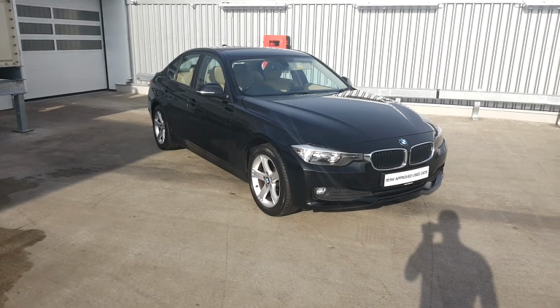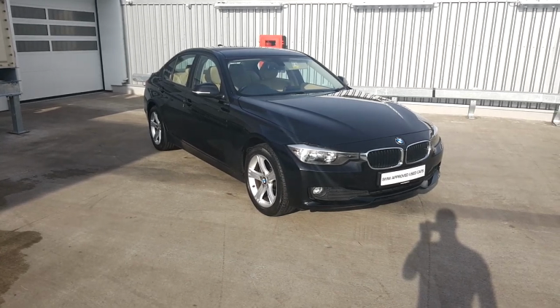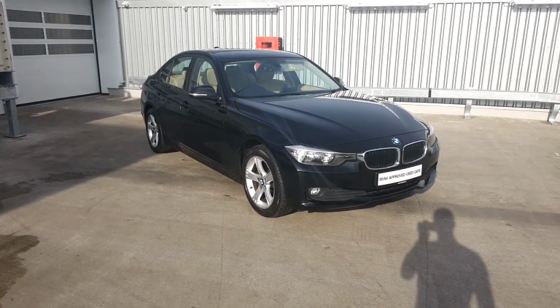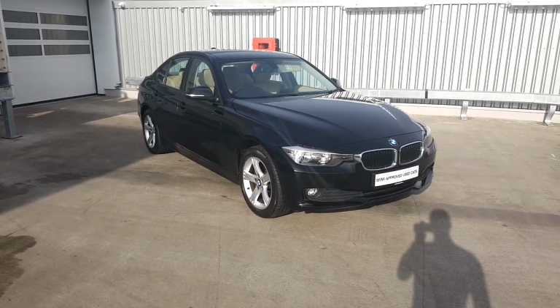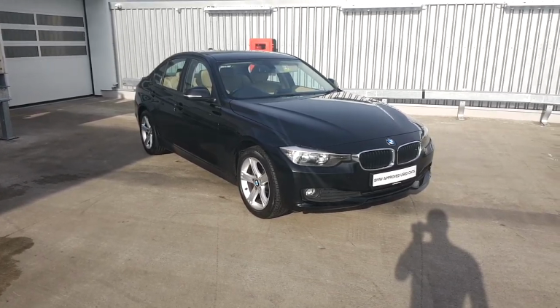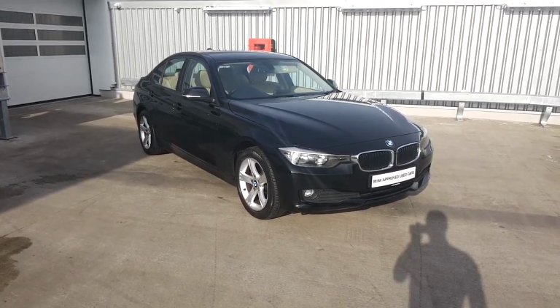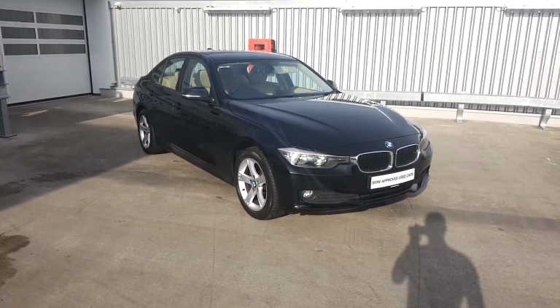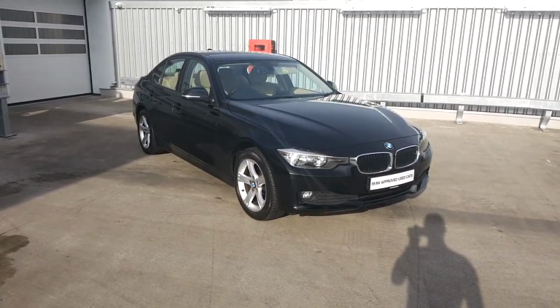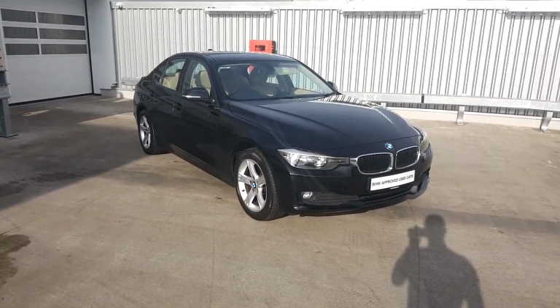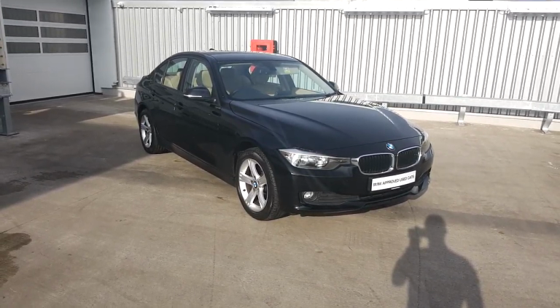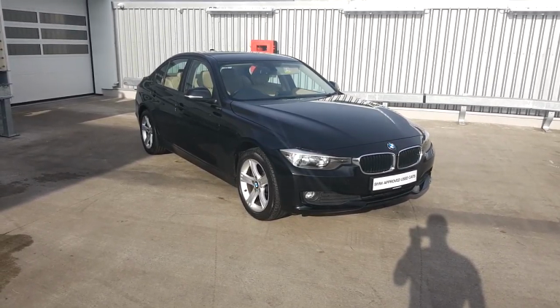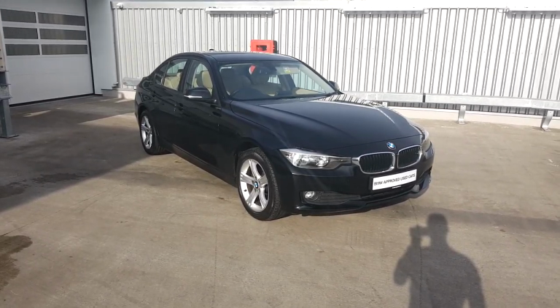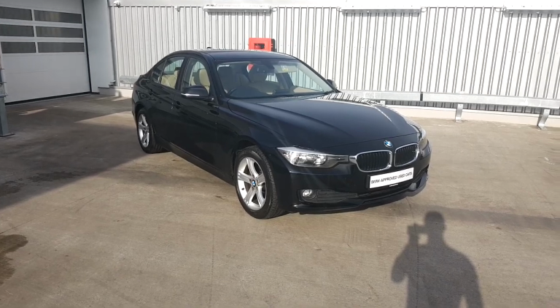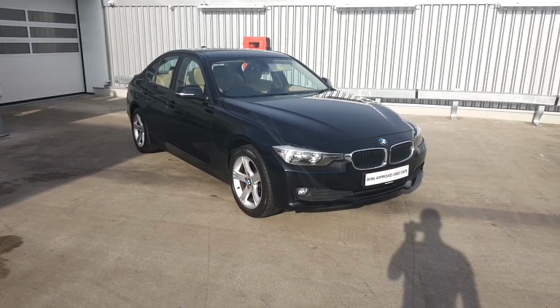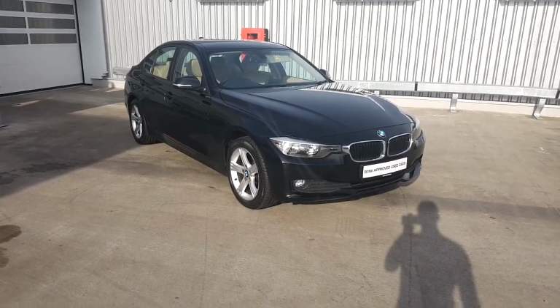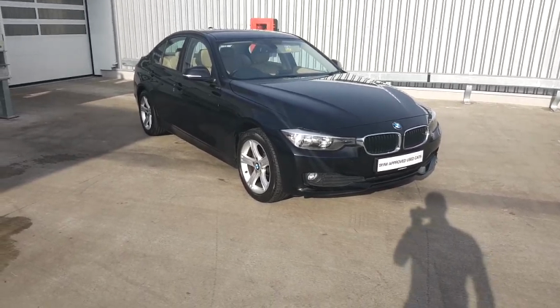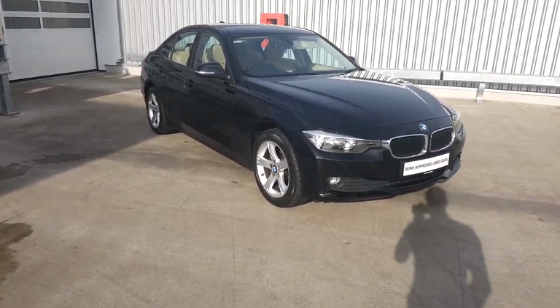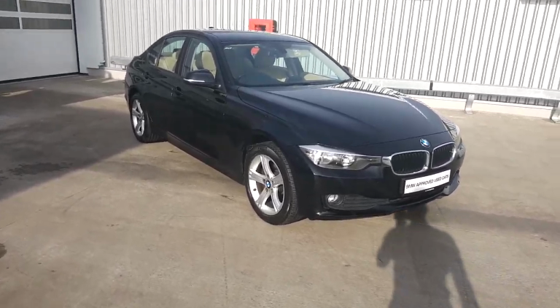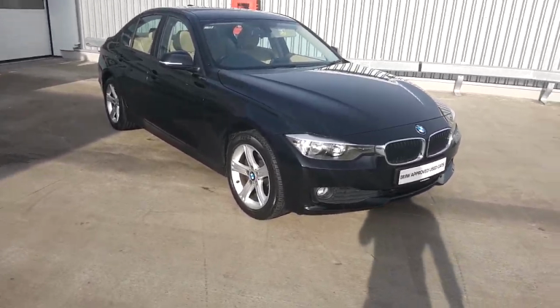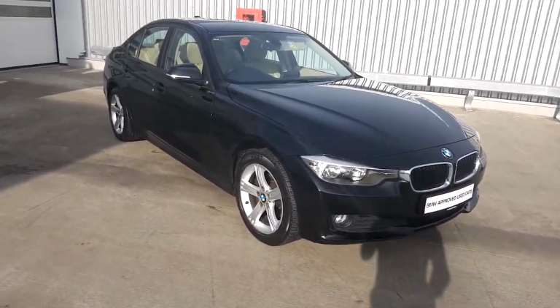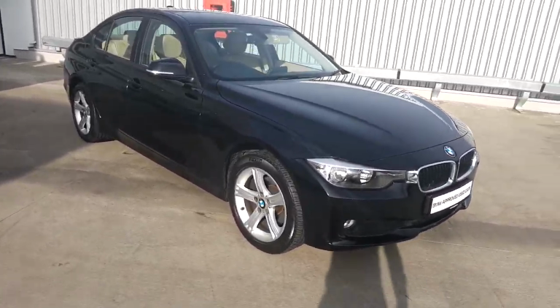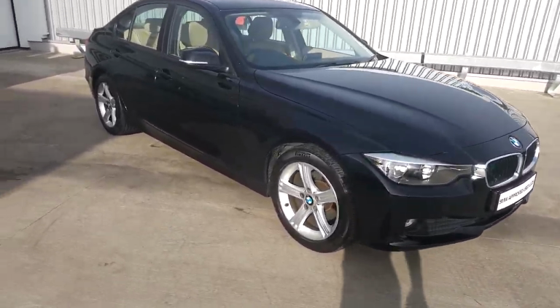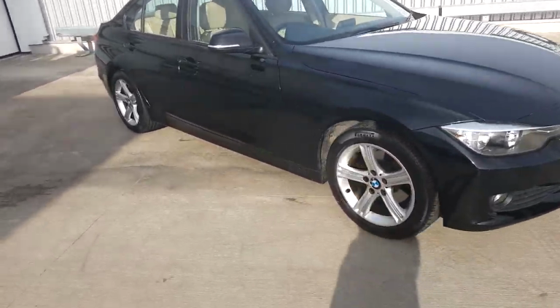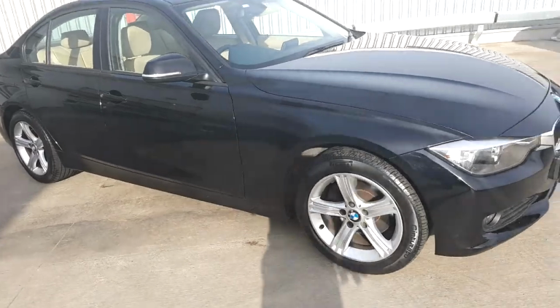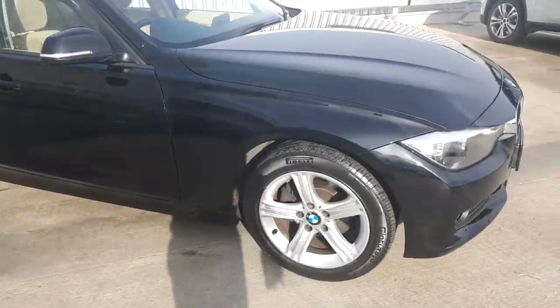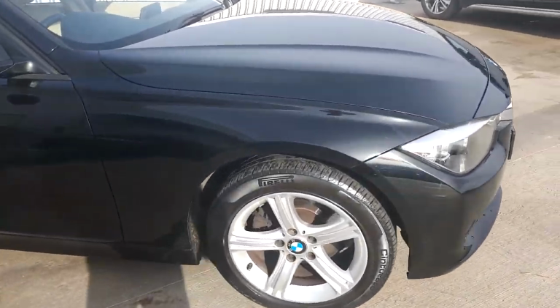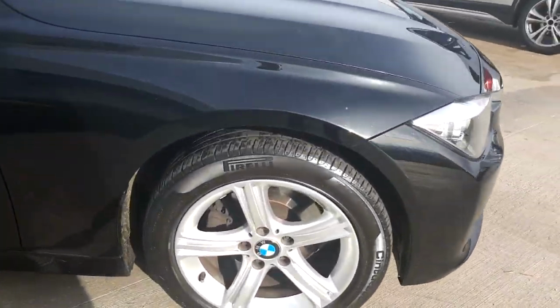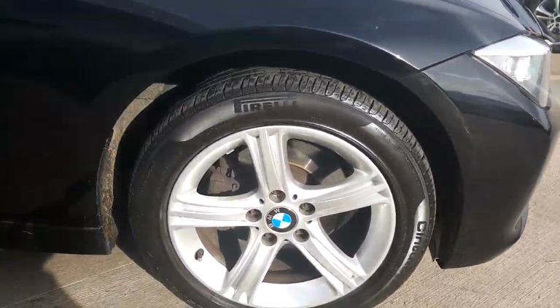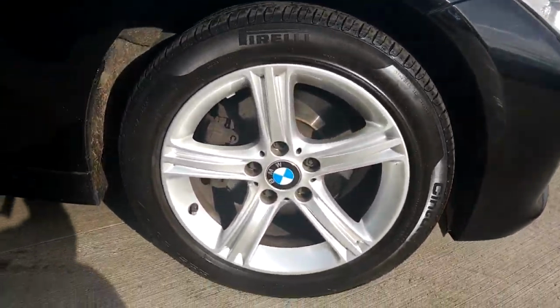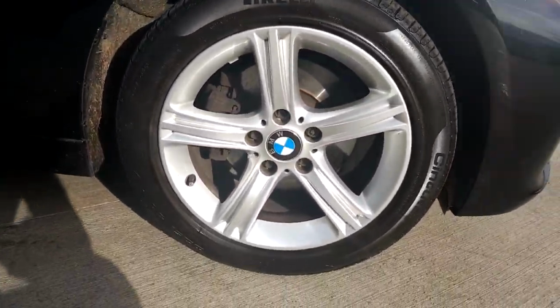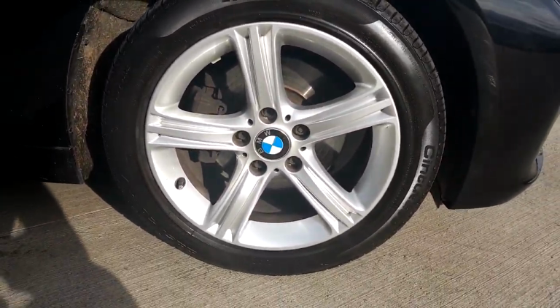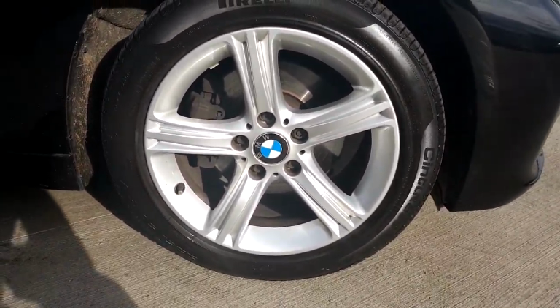Hi, Conor here at Joe Ruffey BMW. Here we have a BMW 3 Series 320d SE Saloon. The colour of the car is jet black. The alloy wheels are 17 inch alloys on Runflat tyres.